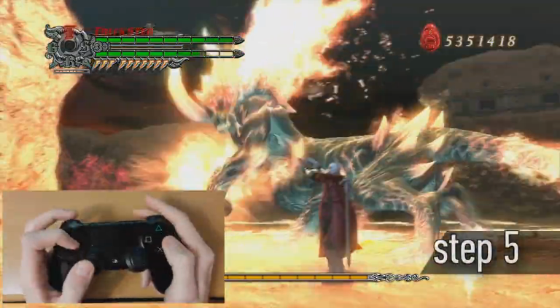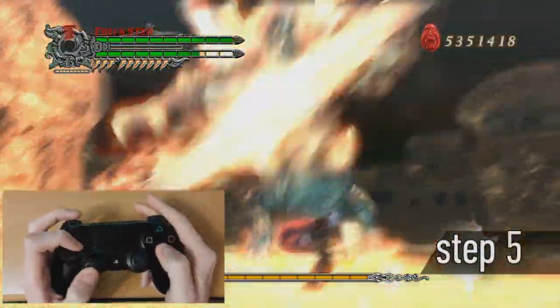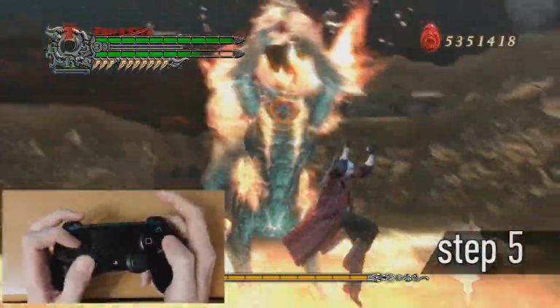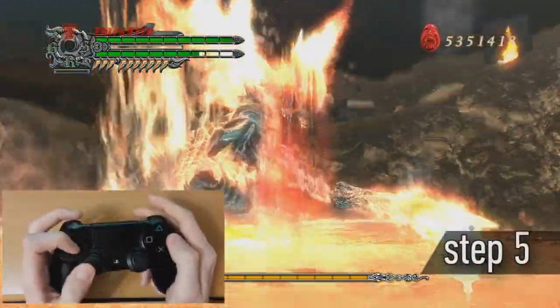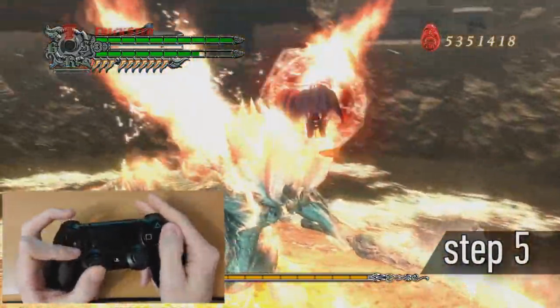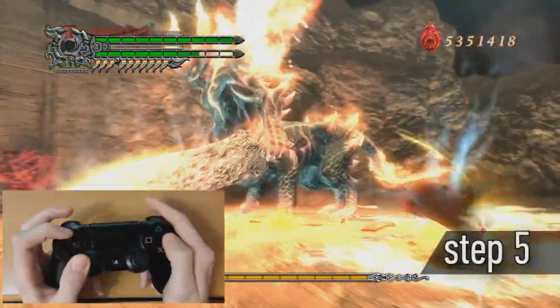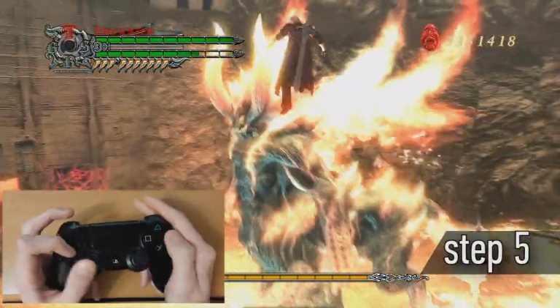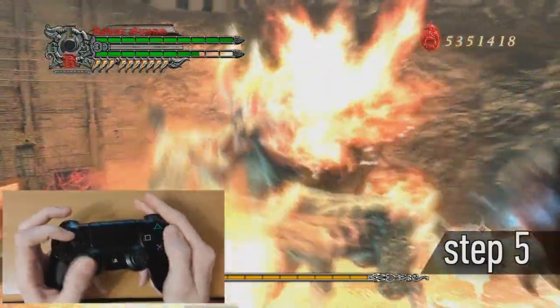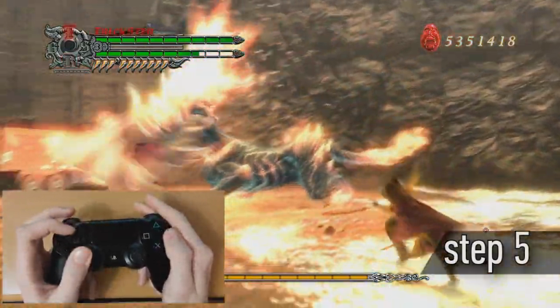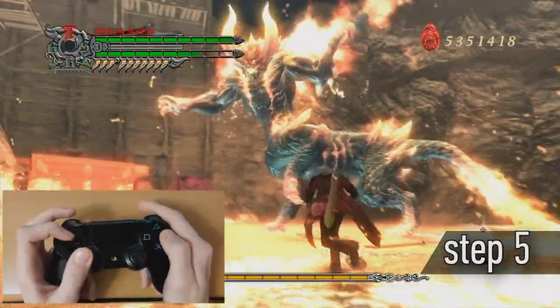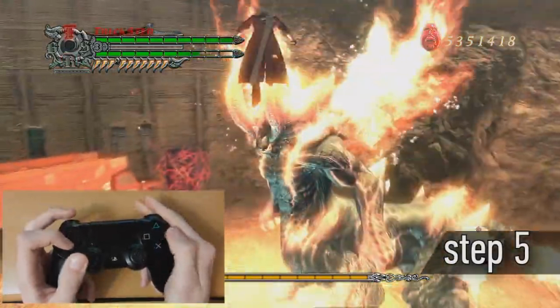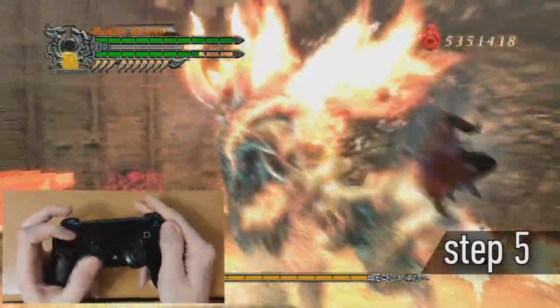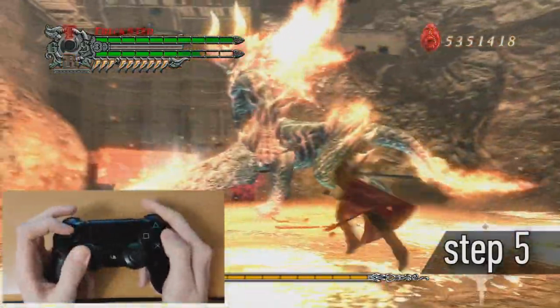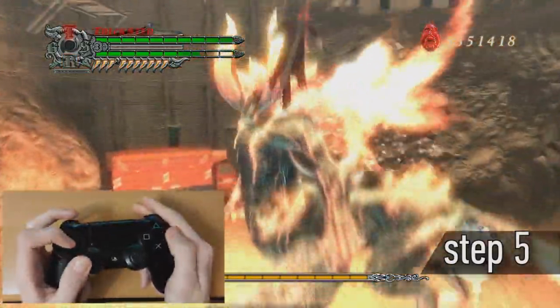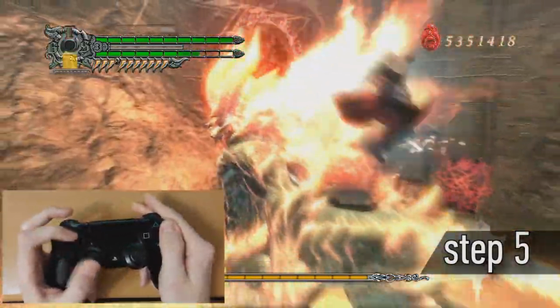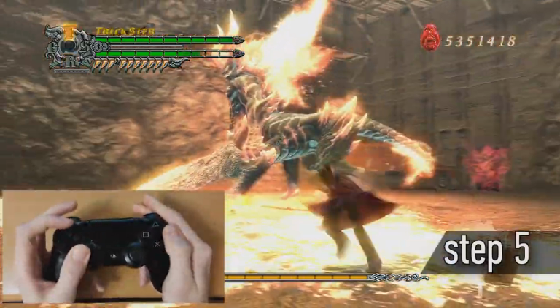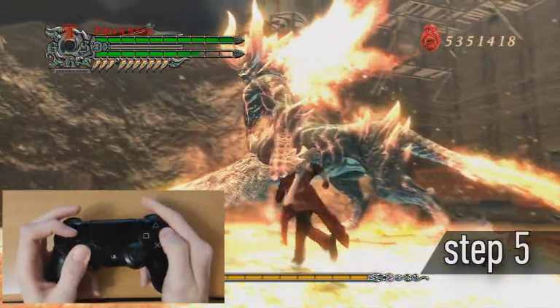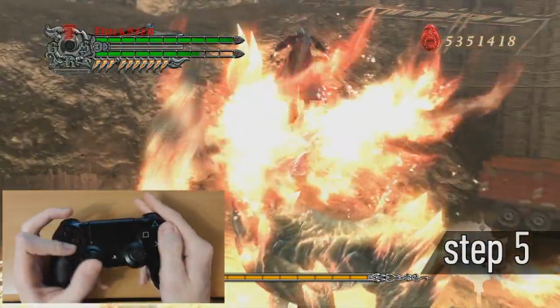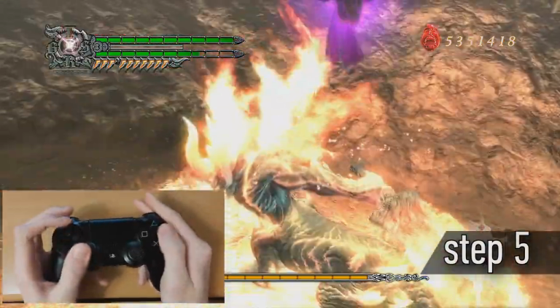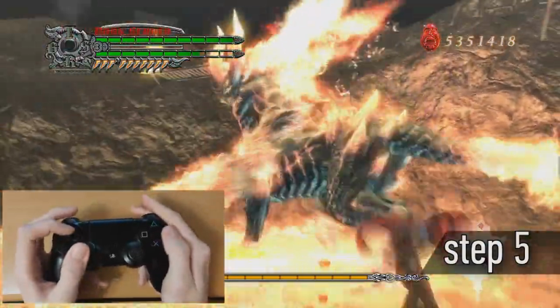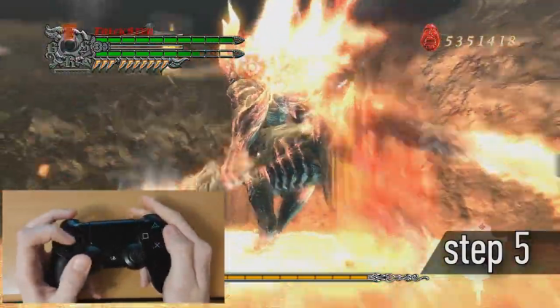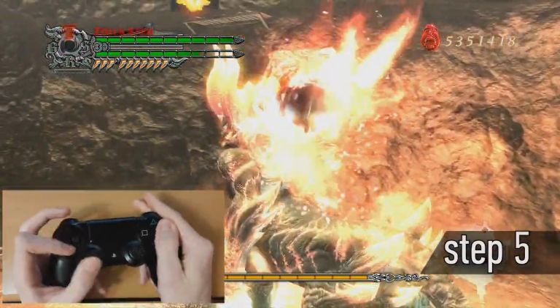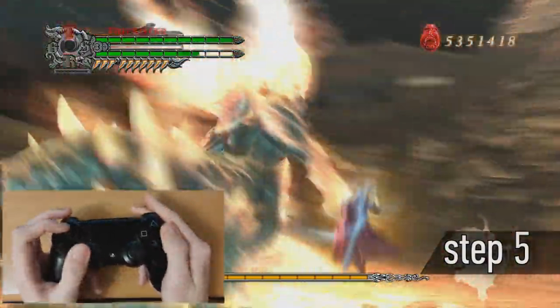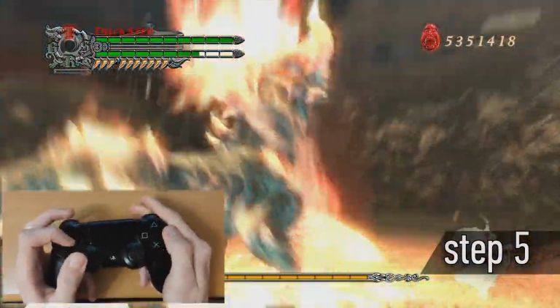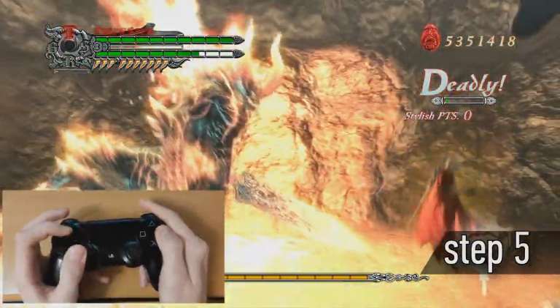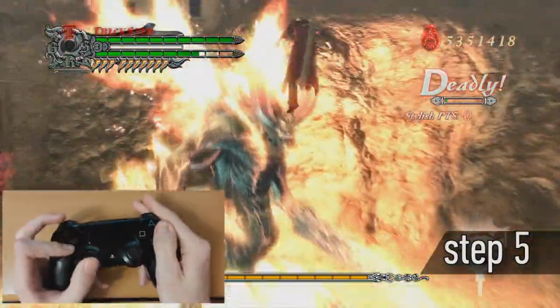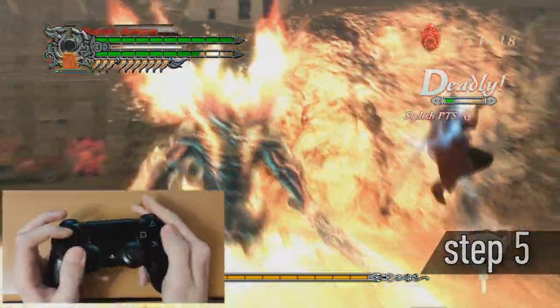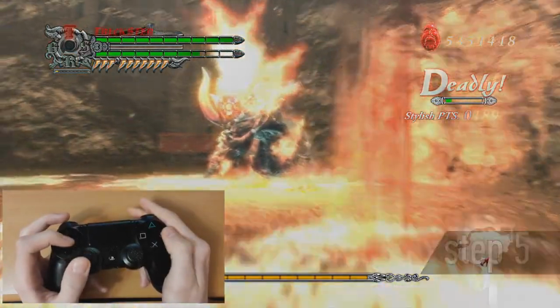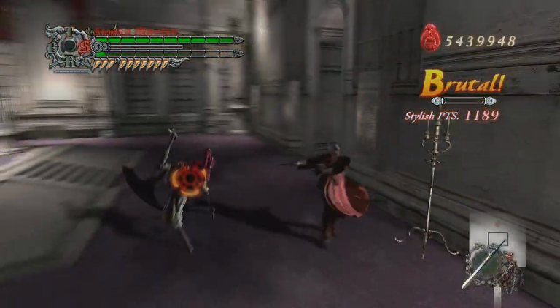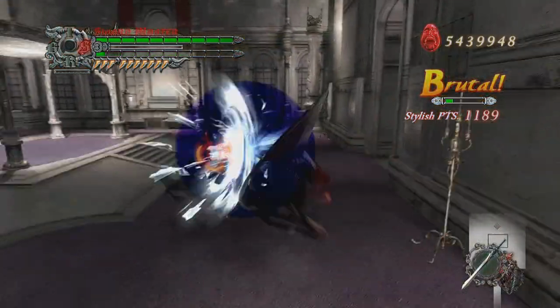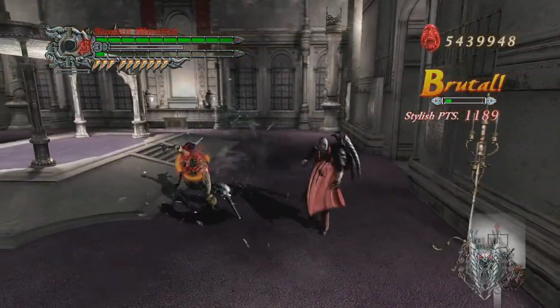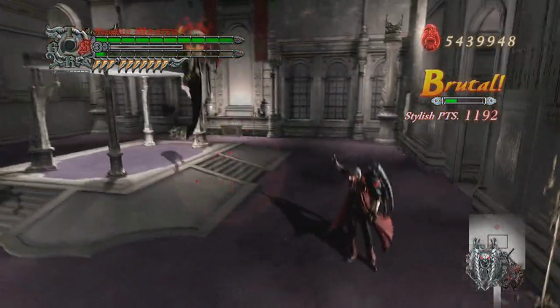Step 5. In the mid-air after the Skystar, switch to the Royal Guard — just like on the ground in Step 2, but now don't forget to hold the Style button and jump back from the enemy. Very good, the most difficult part is over.